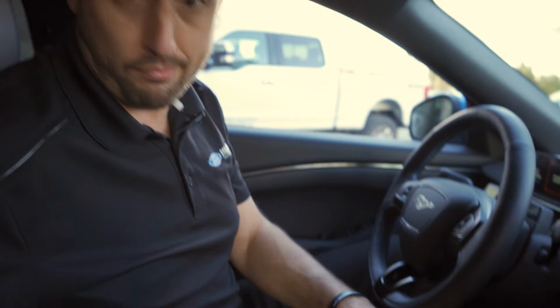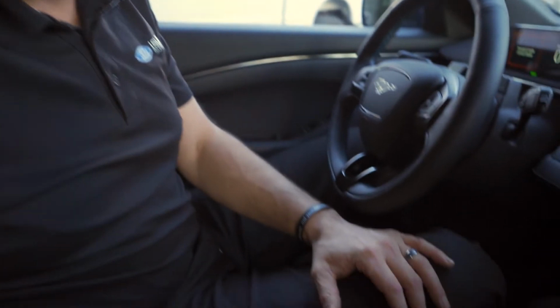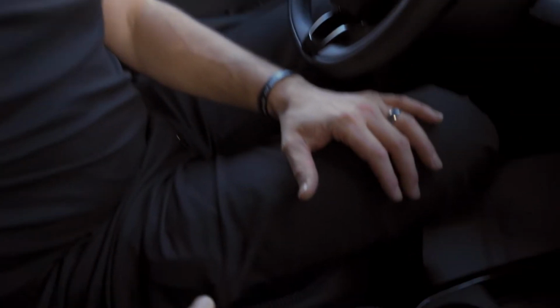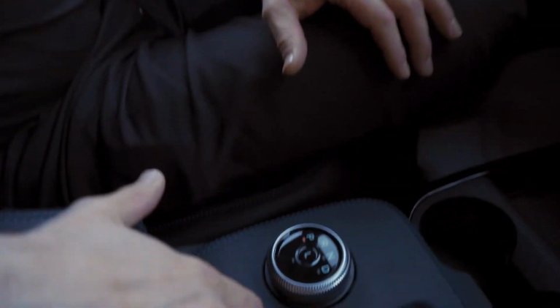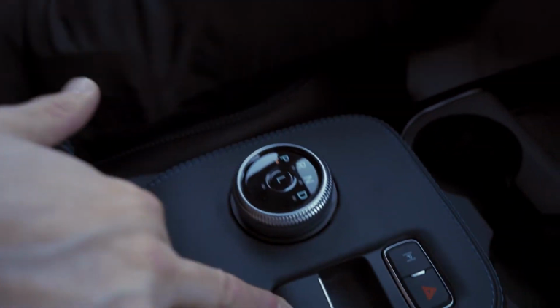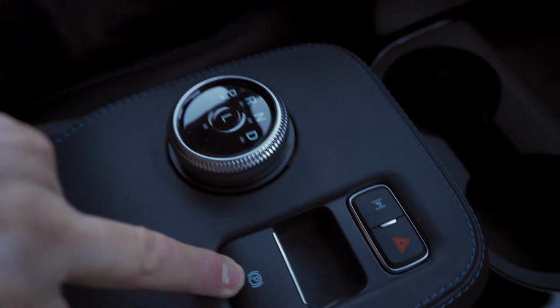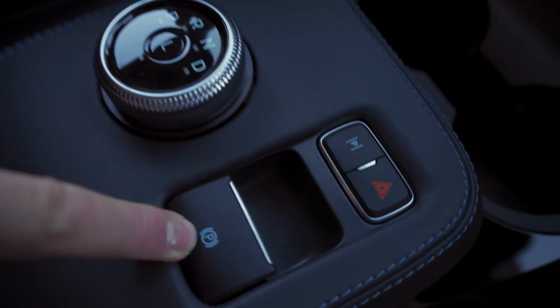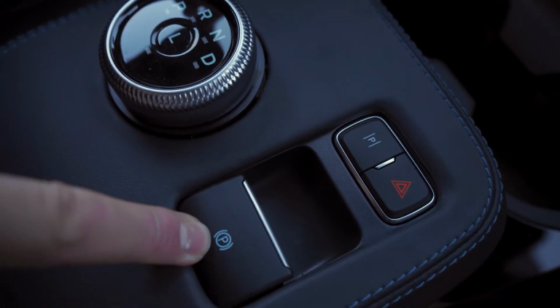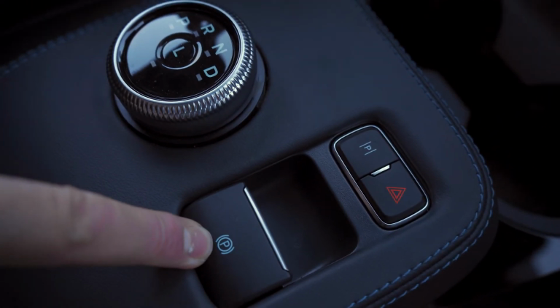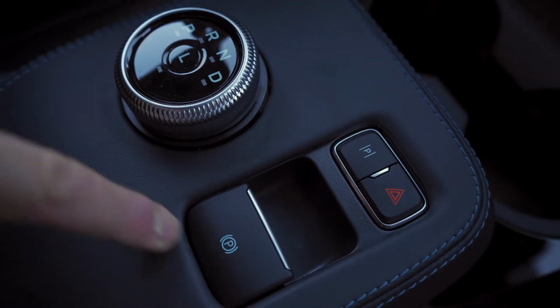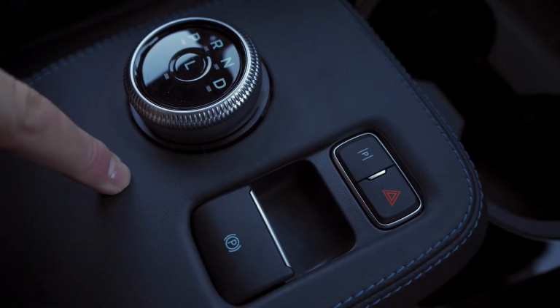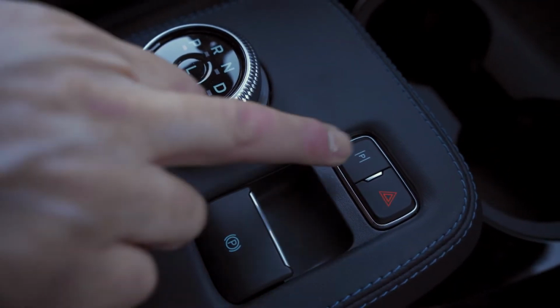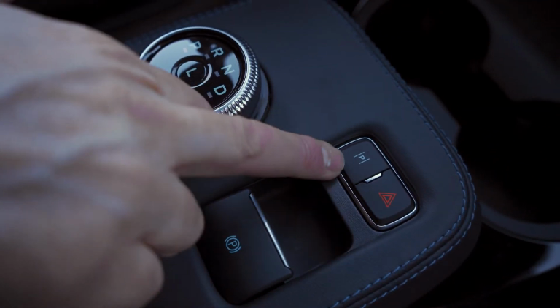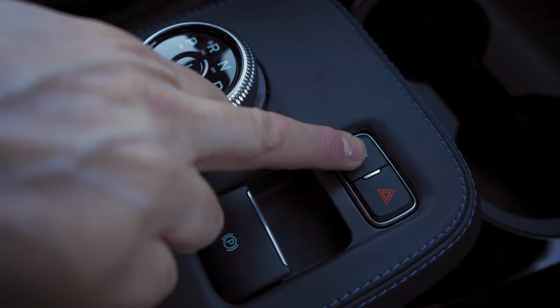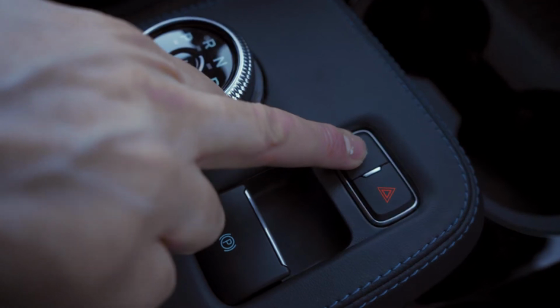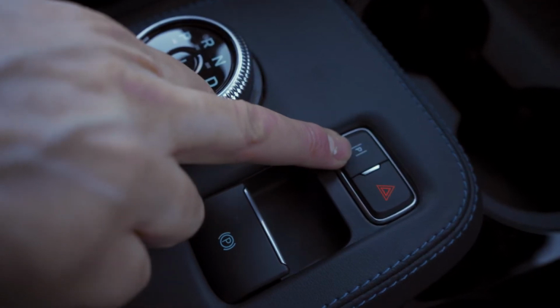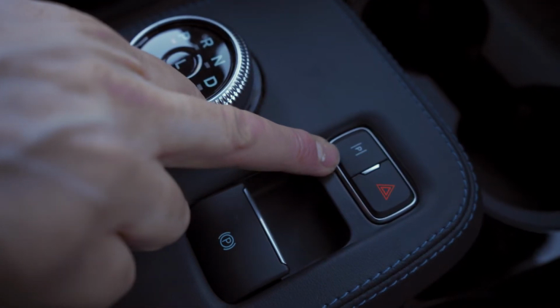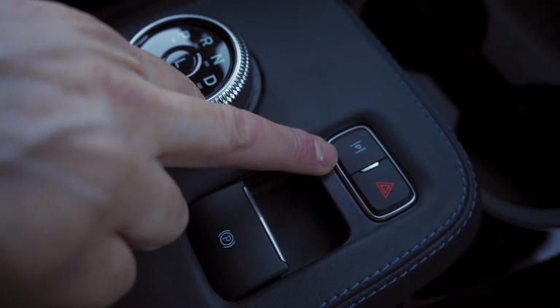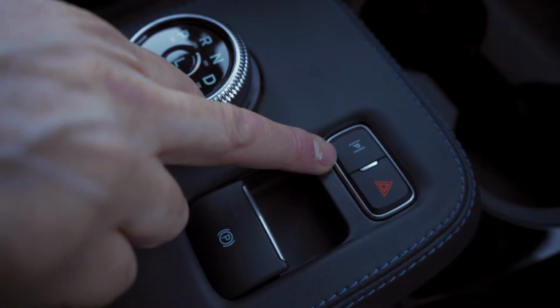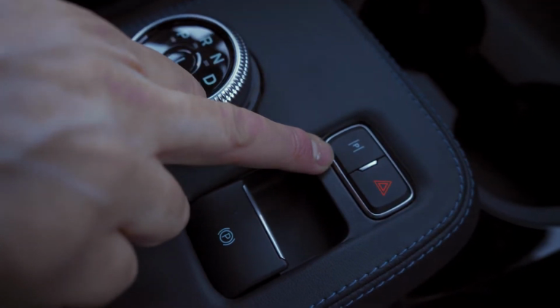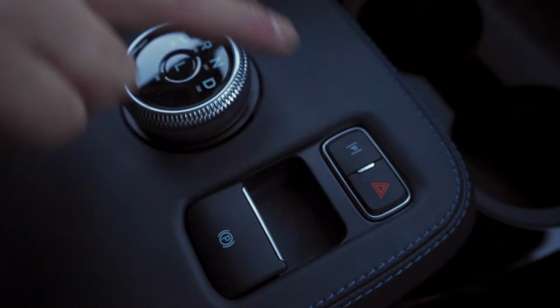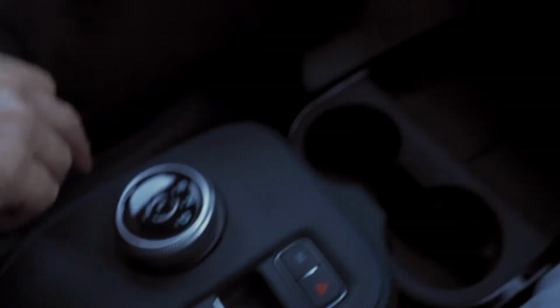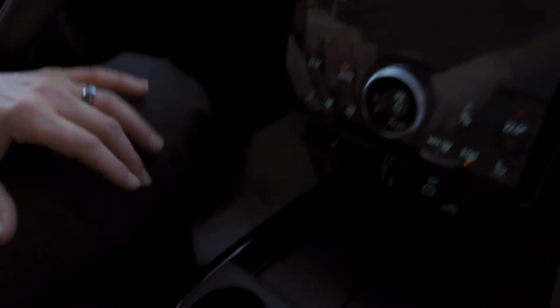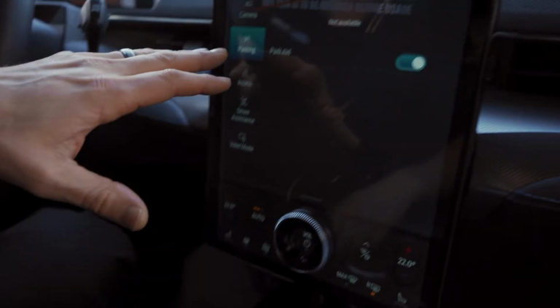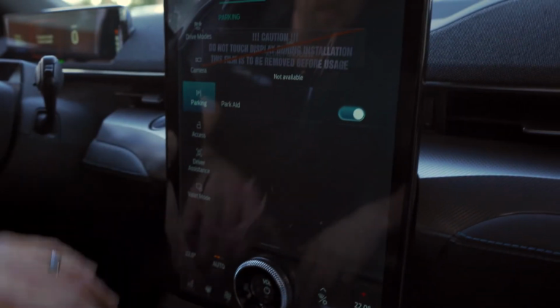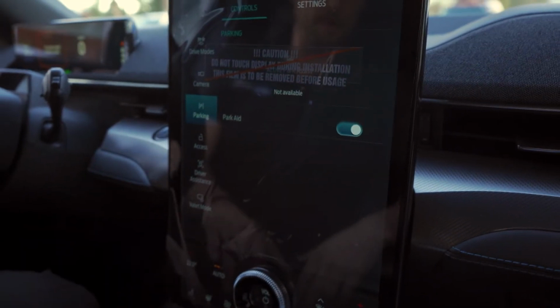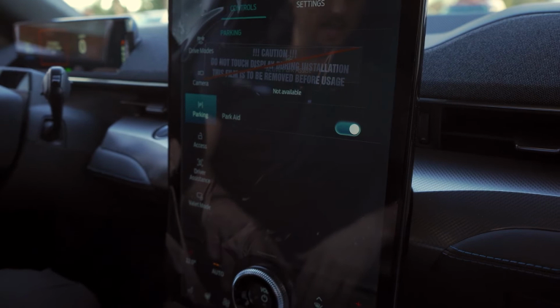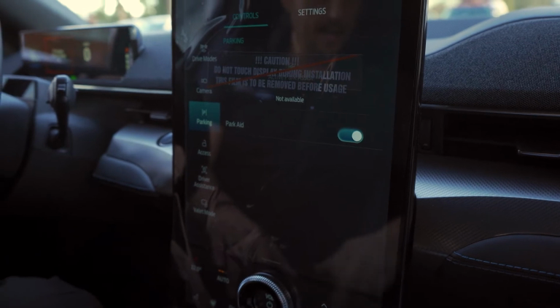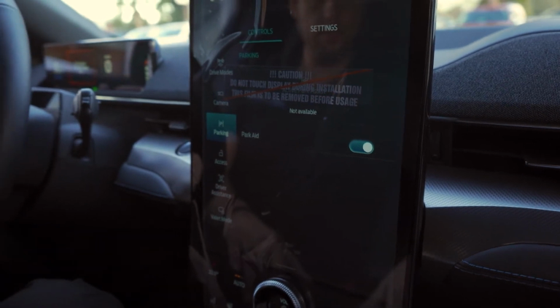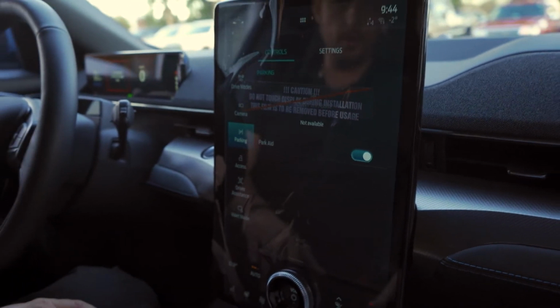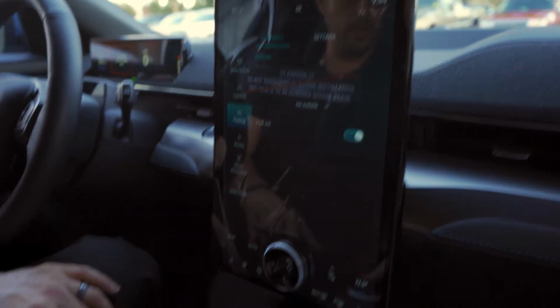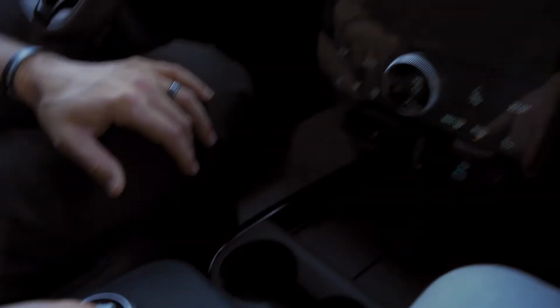There are three other buttons on the console: electronic parking/park brake, and then I'm guessing a parking assist — and that's exactly what it is, it comes up as Park Aid — and then the four-way flashers.